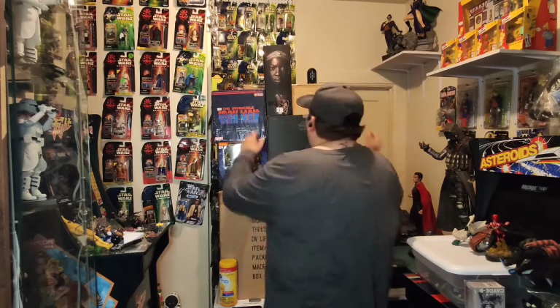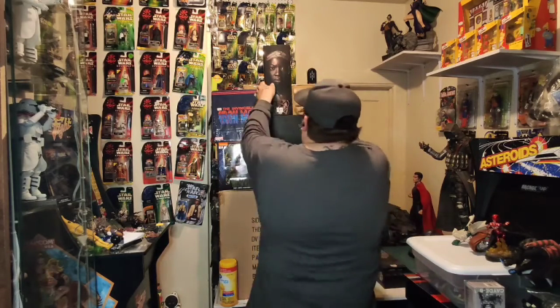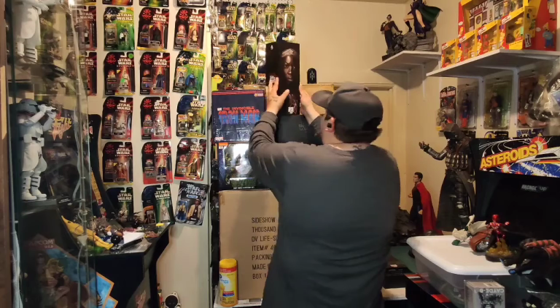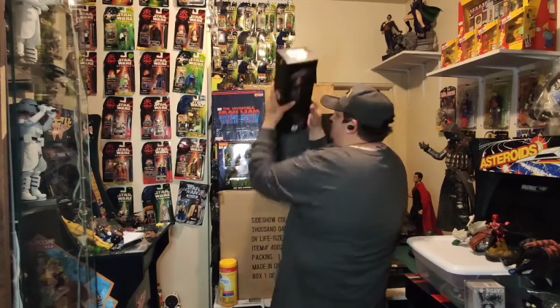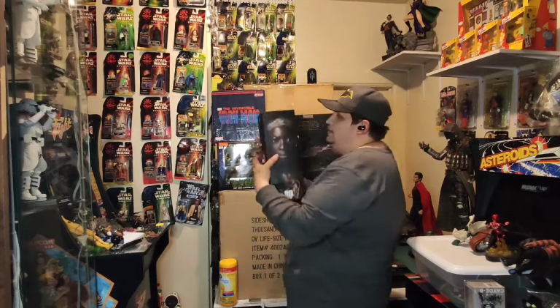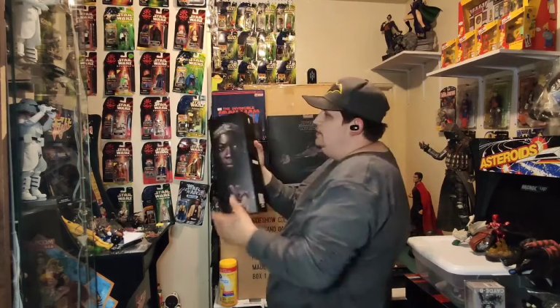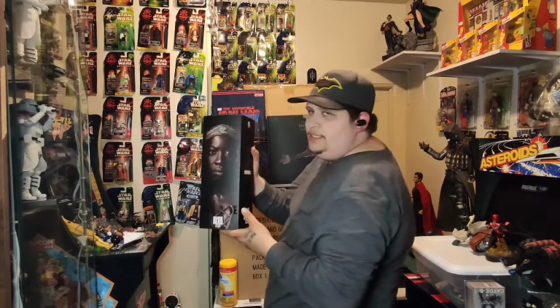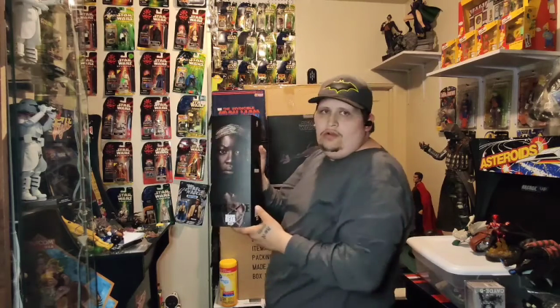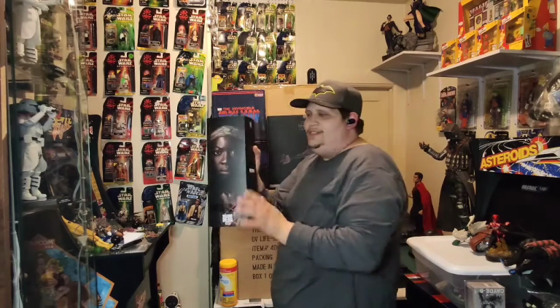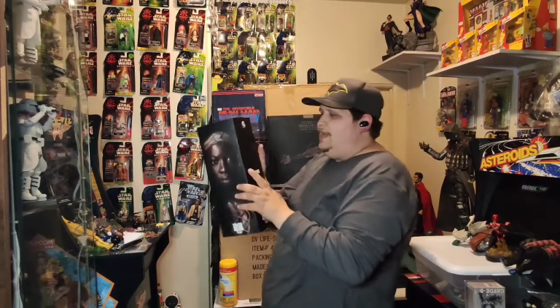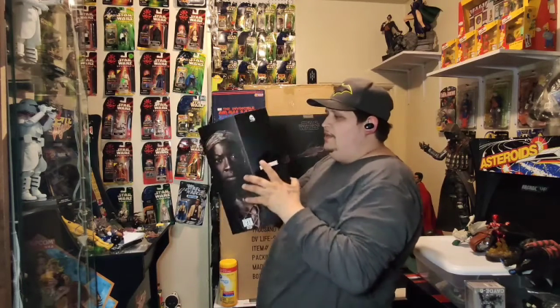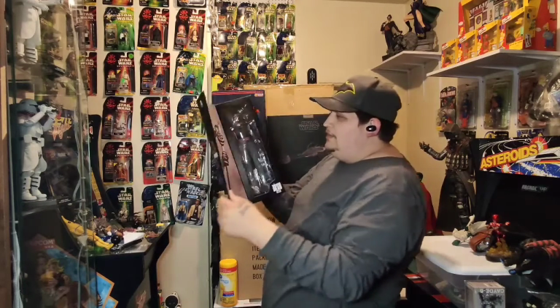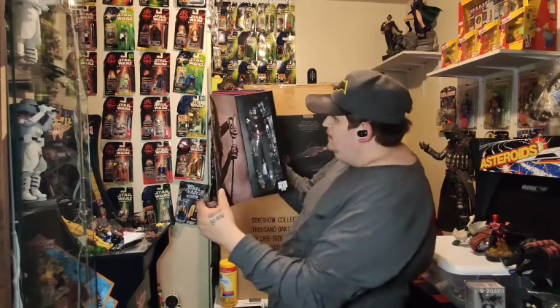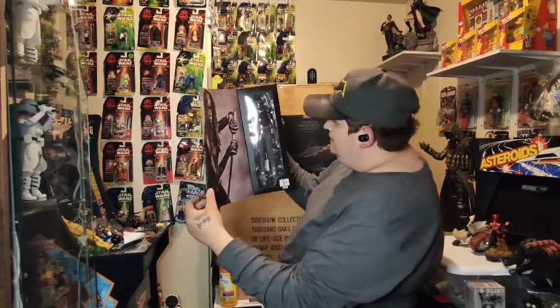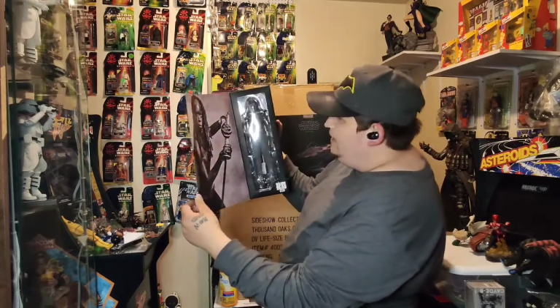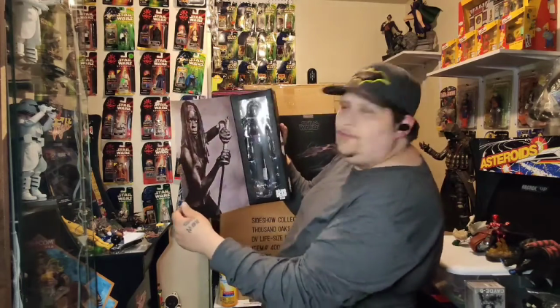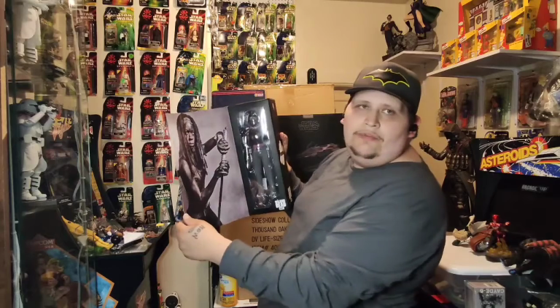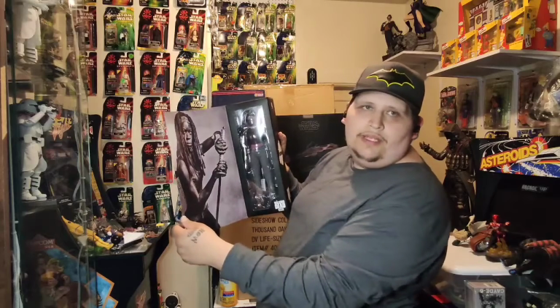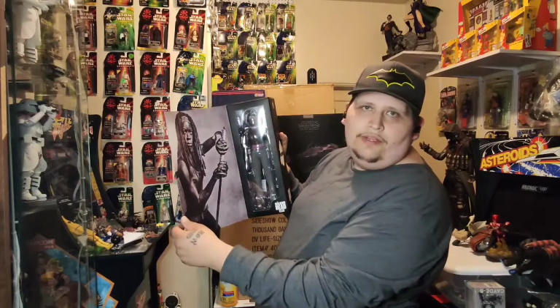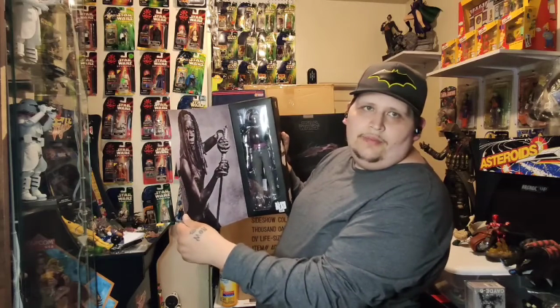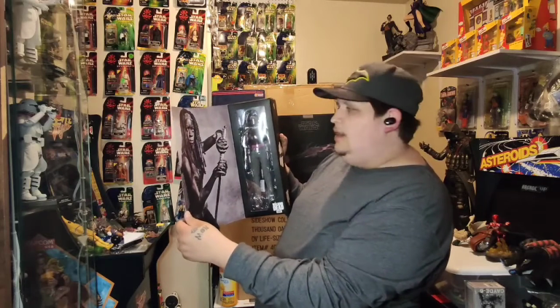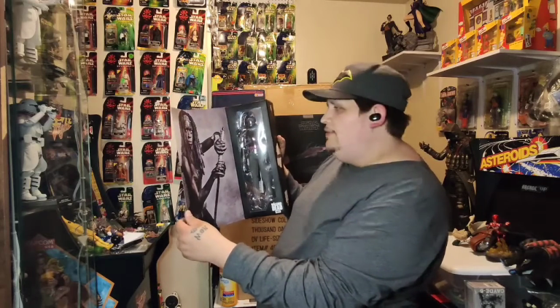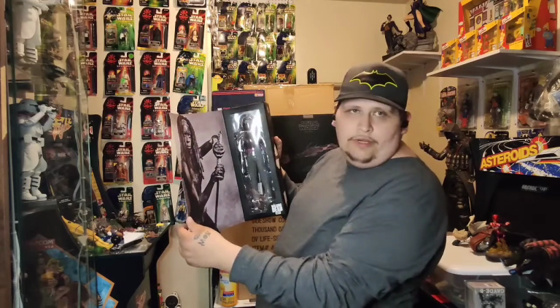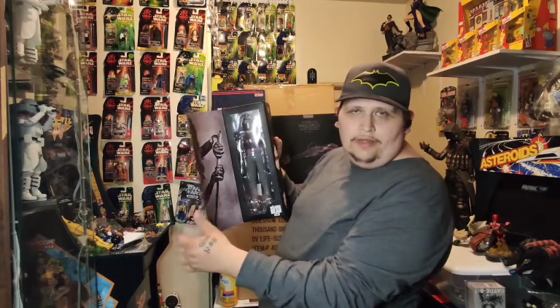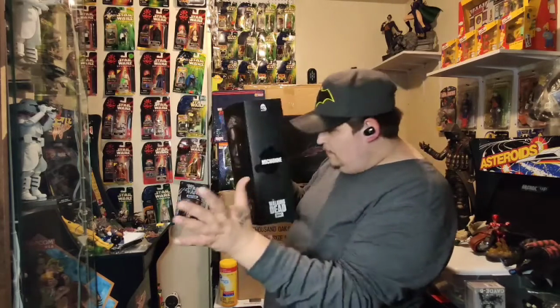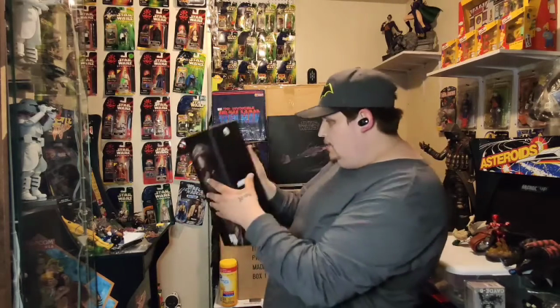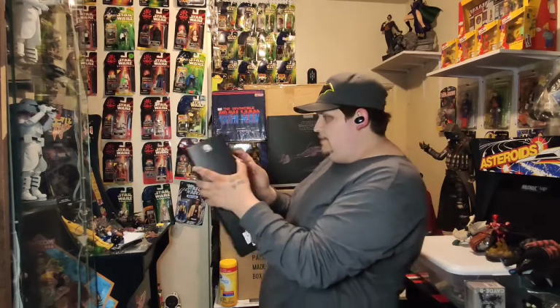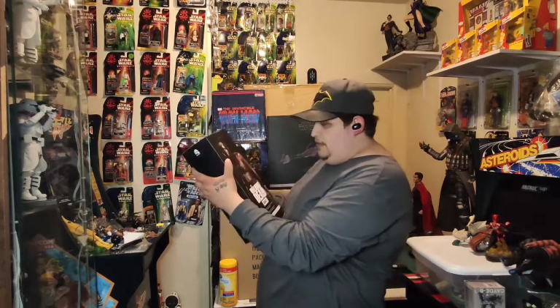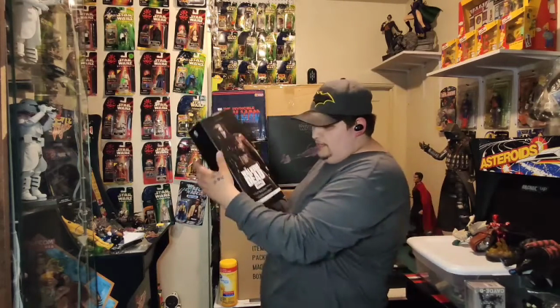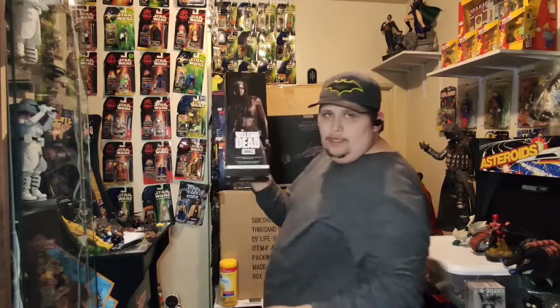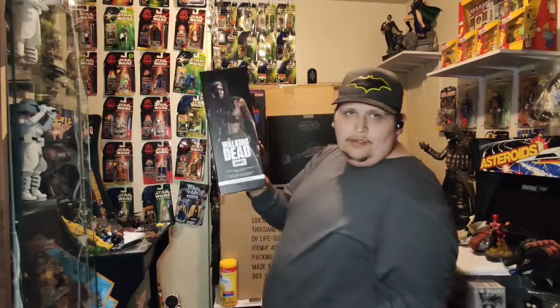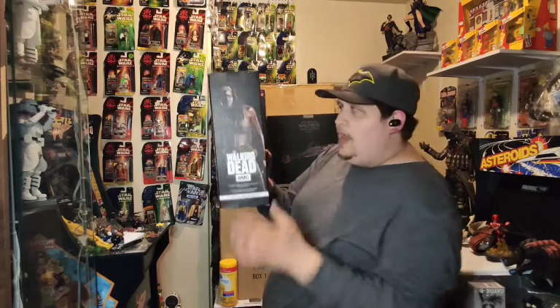We also have the Michonne from ThreeZero, one-sixth scale. This figure is sick — I kind of want to keep it for myself, but my wife says I'm greedy, so I'm gonna have to share, I guess.